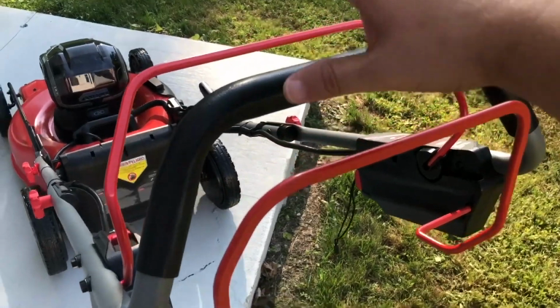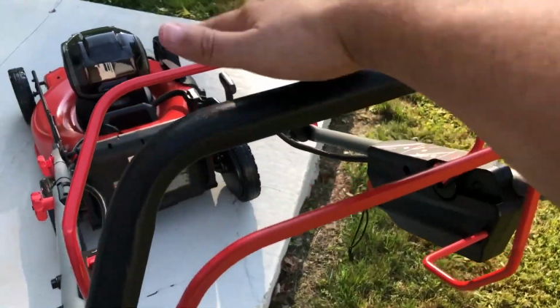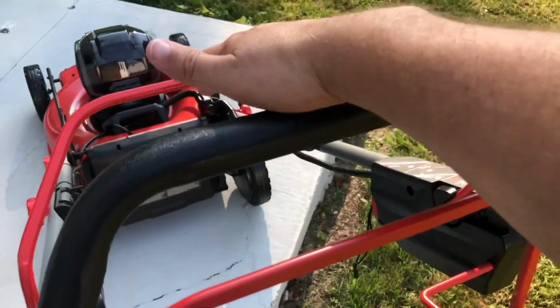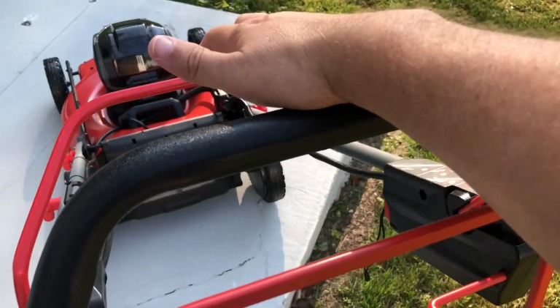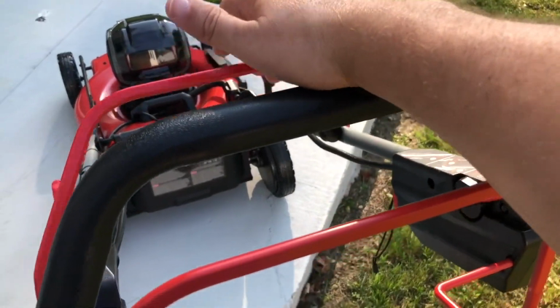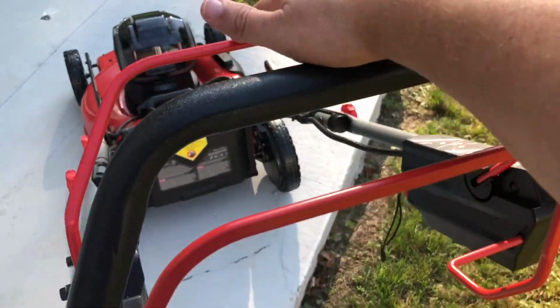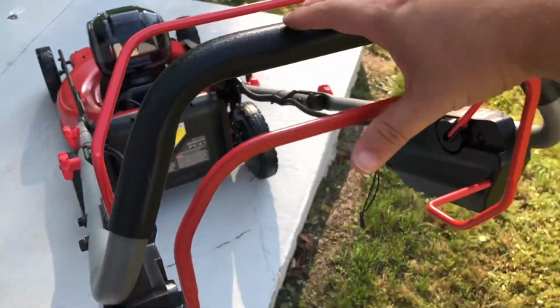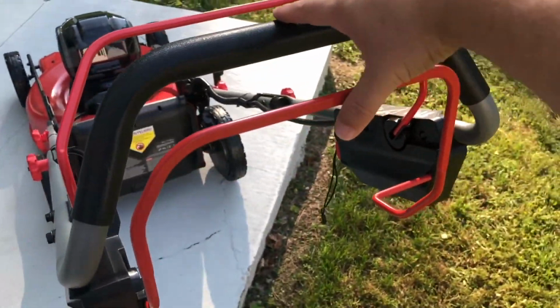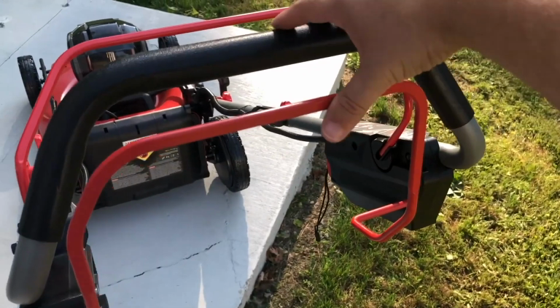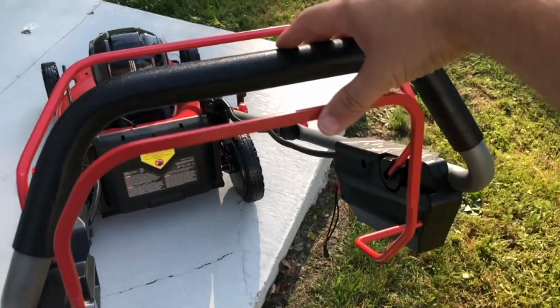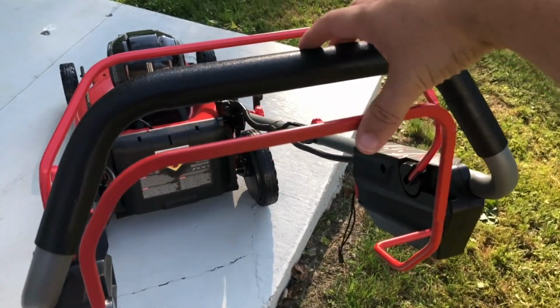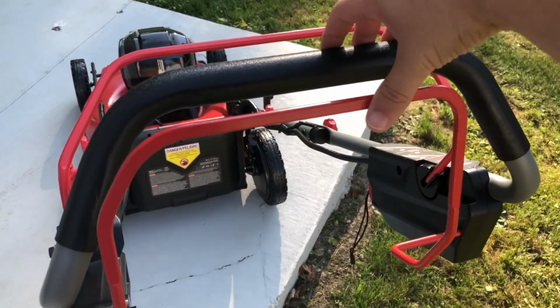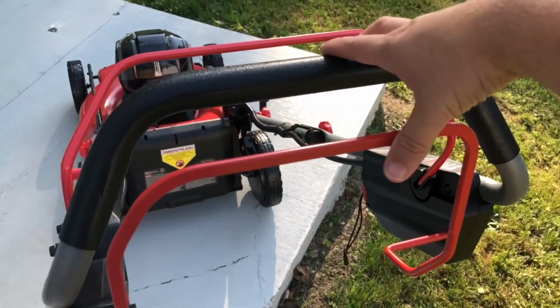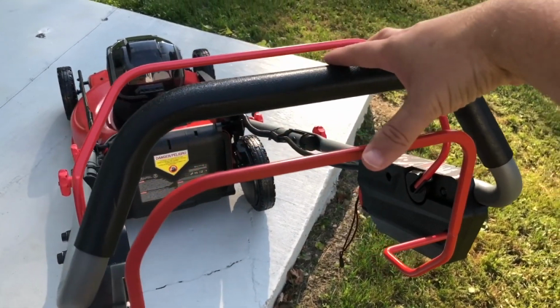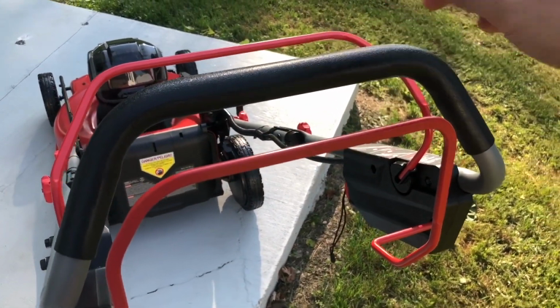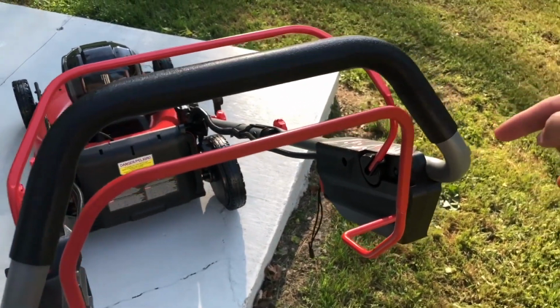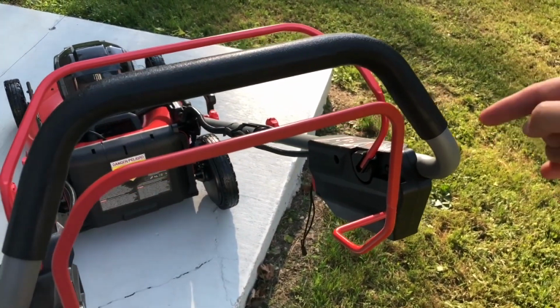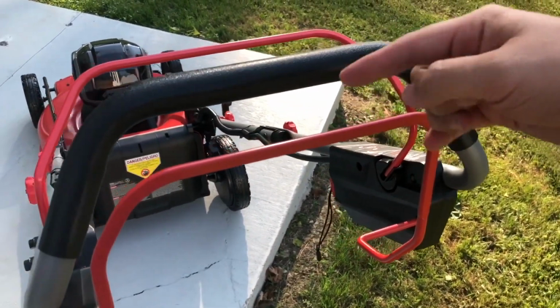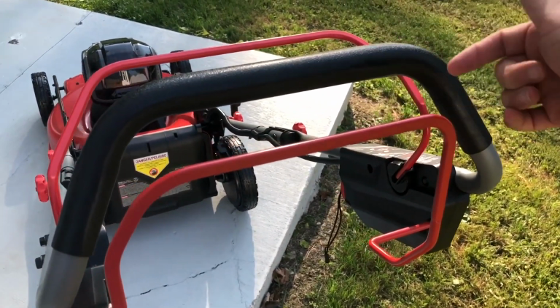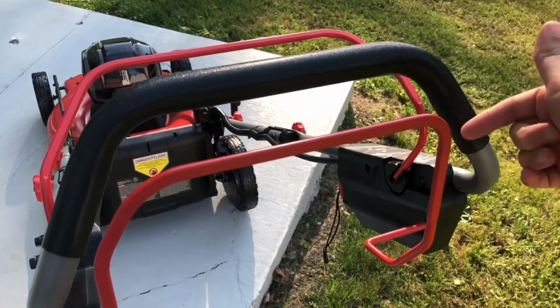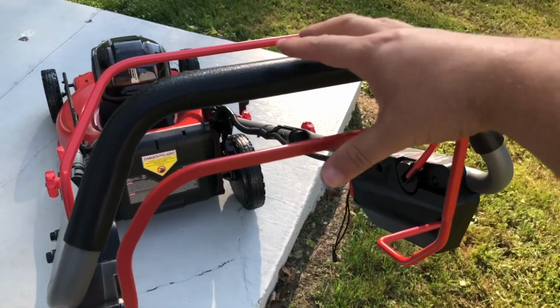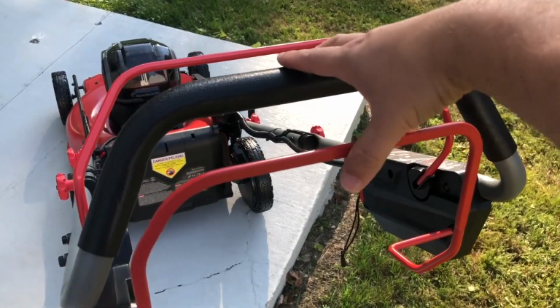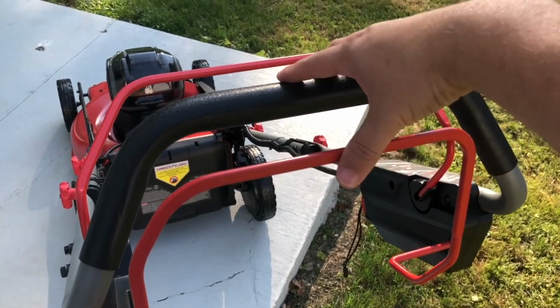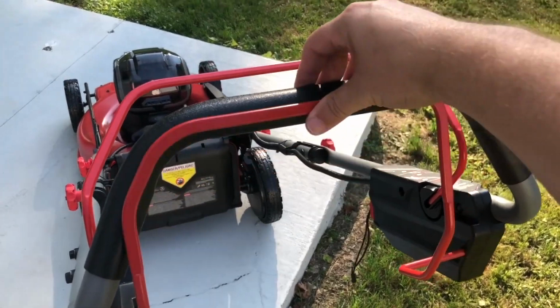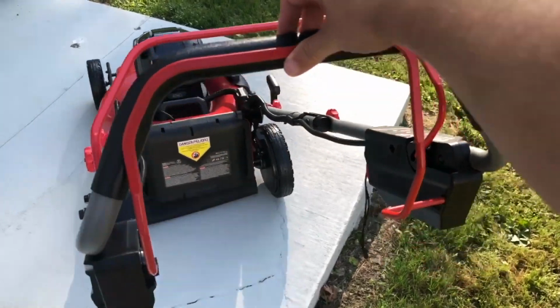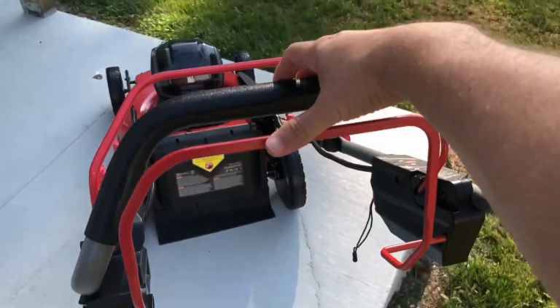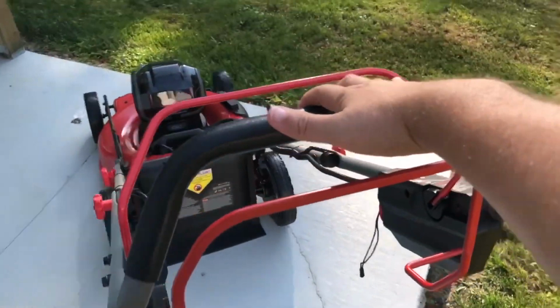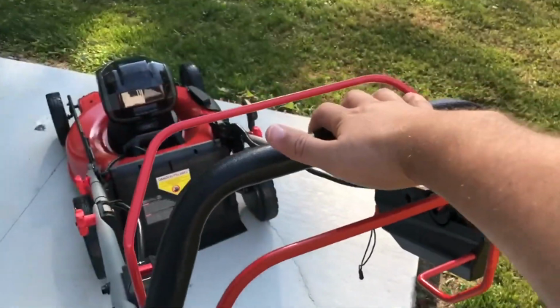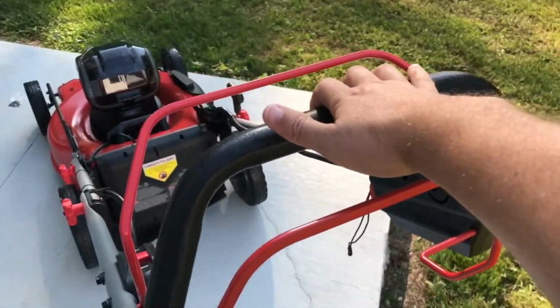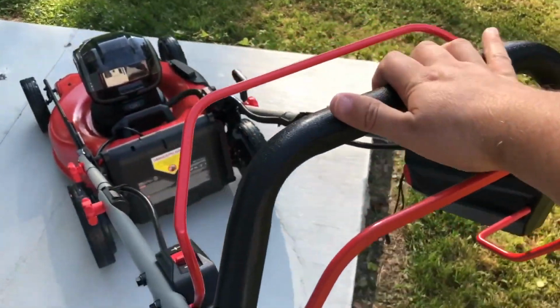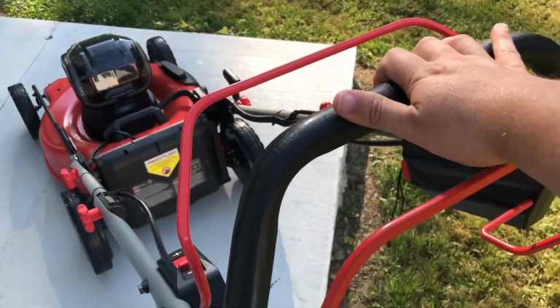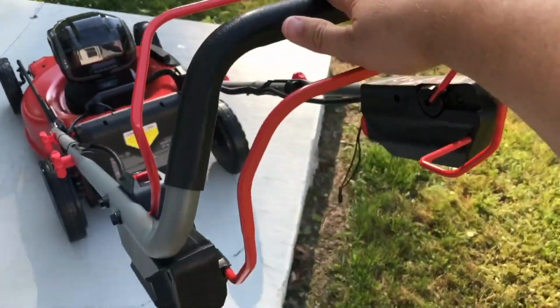This lever here ignites the blades. This other lever ignites the self-propelled. Even when I don't hit the blade button and the key's in it, check this out — it automatically turns on the self-propelled.